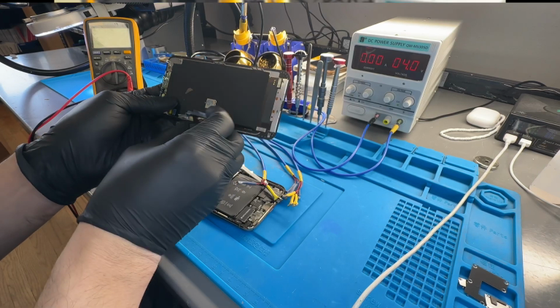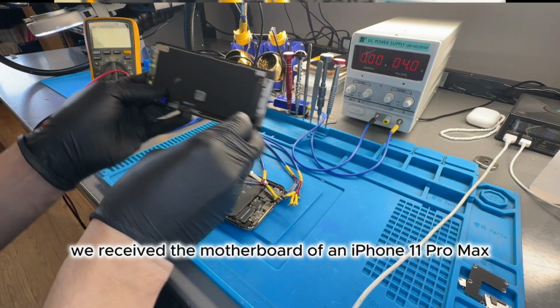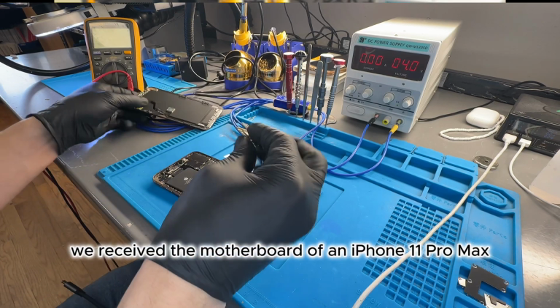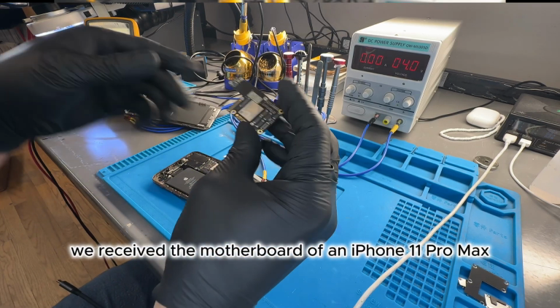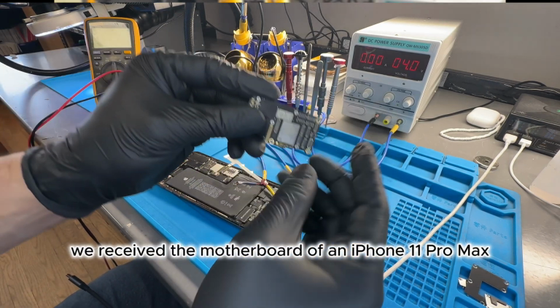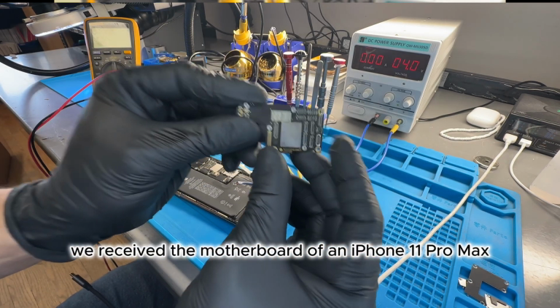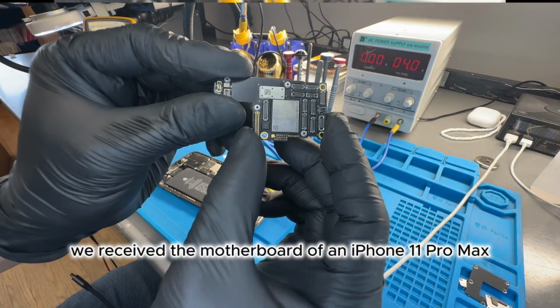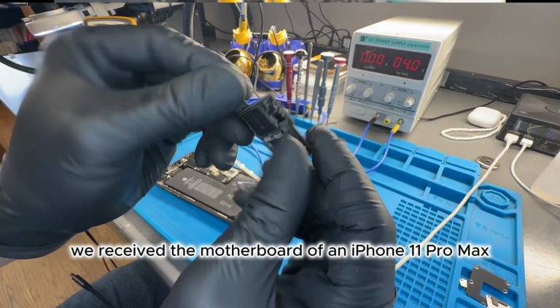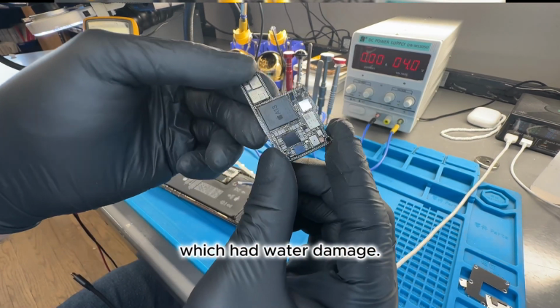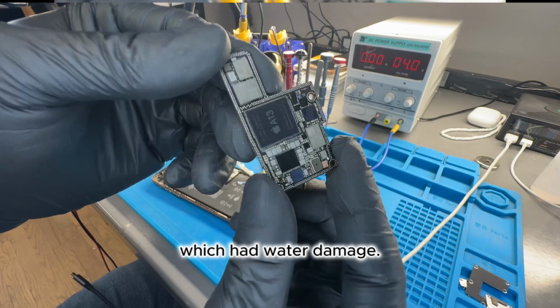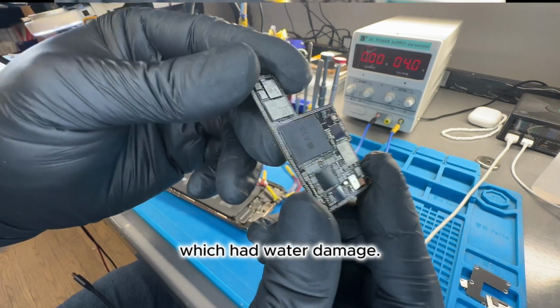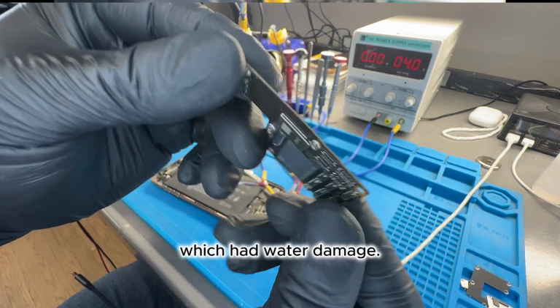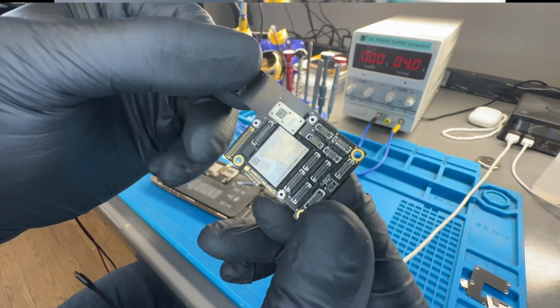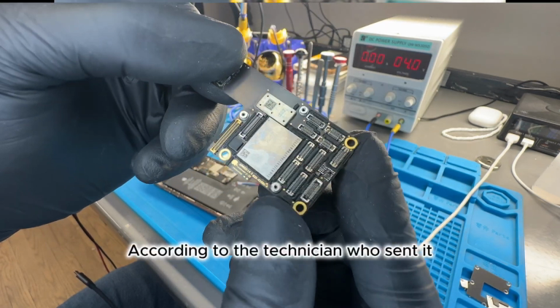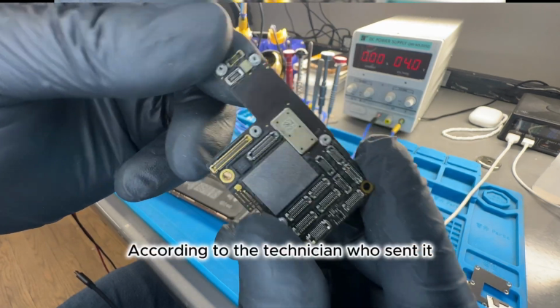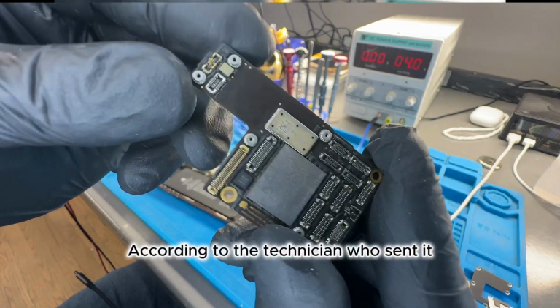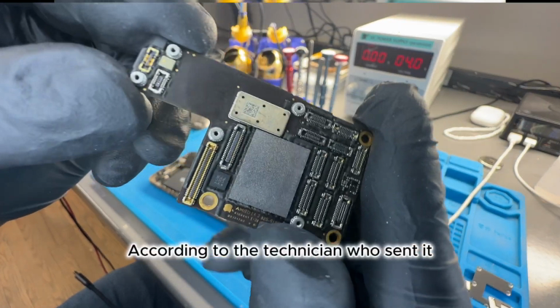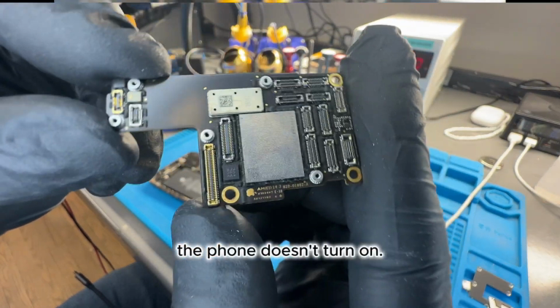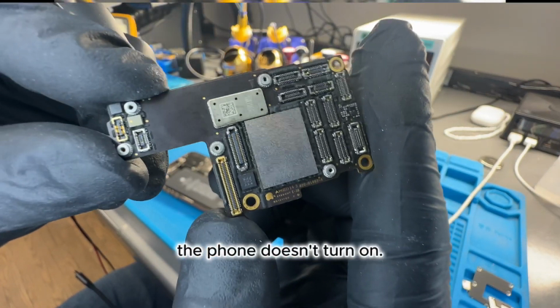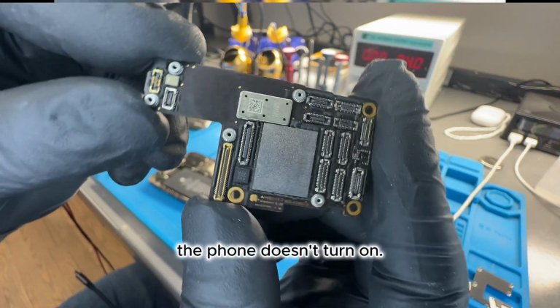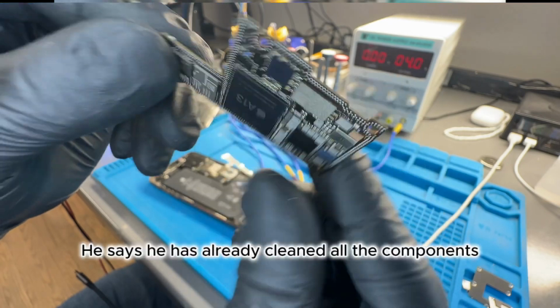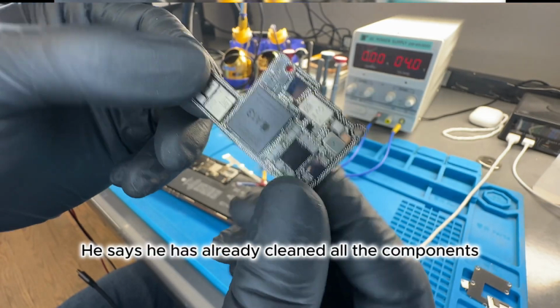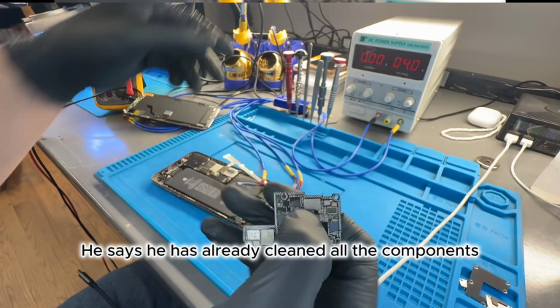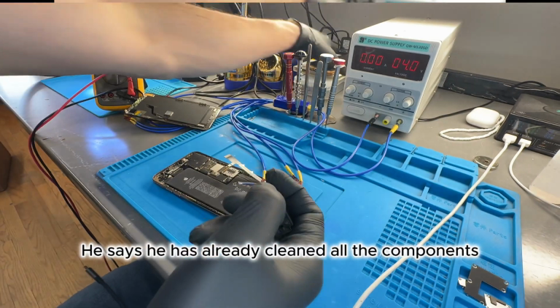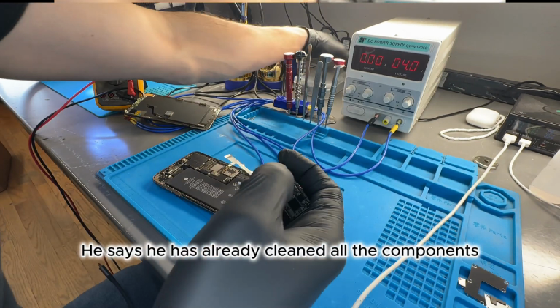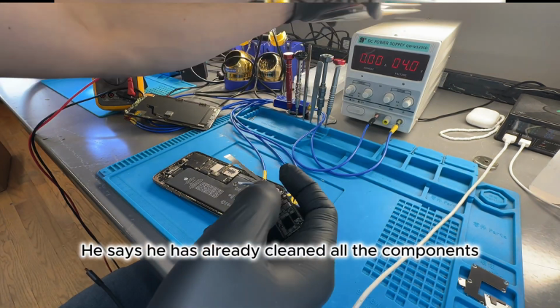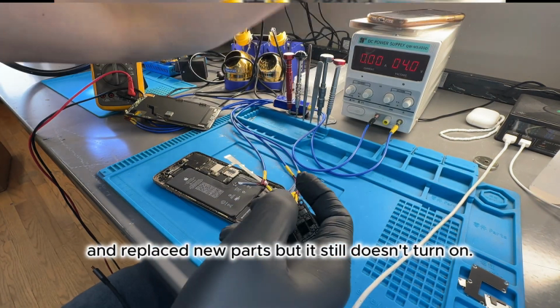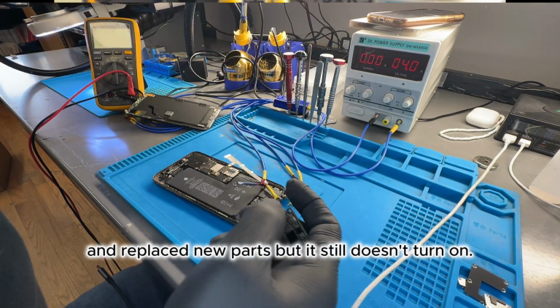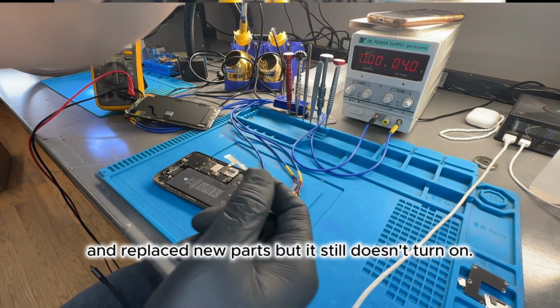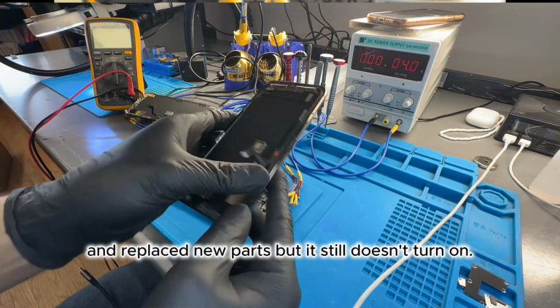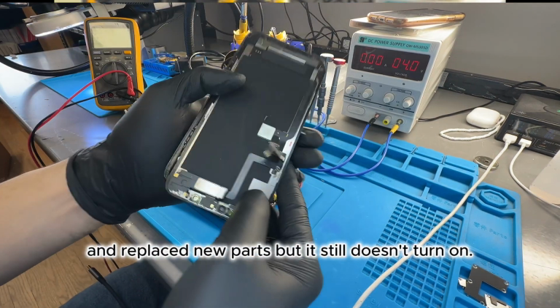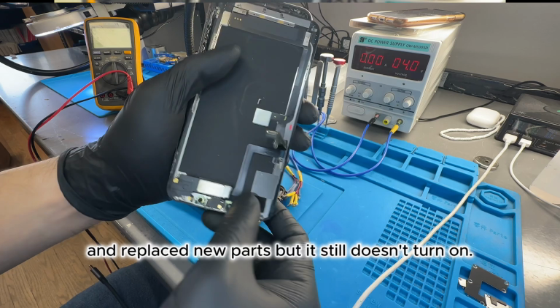Today we received the motherboard of an iPhone 11 Pro Max which had water damage. According to the technician who sent it, the phone doesn't turn on. He says he has already cleaned all the components and replaced new parts, but it still doesn't turn on.